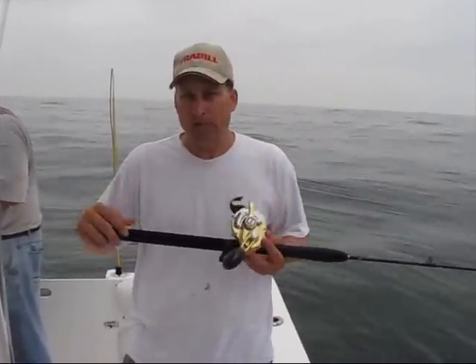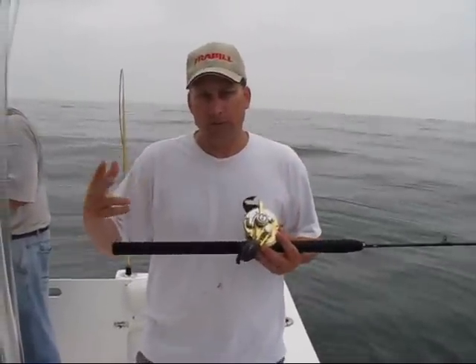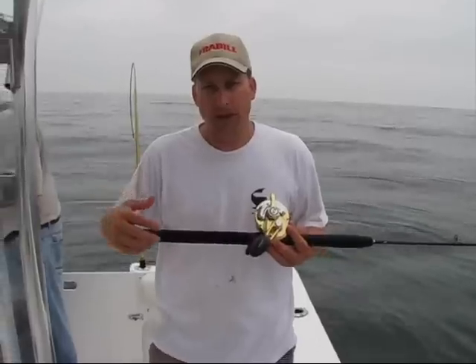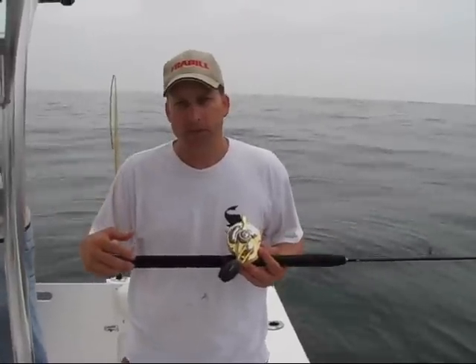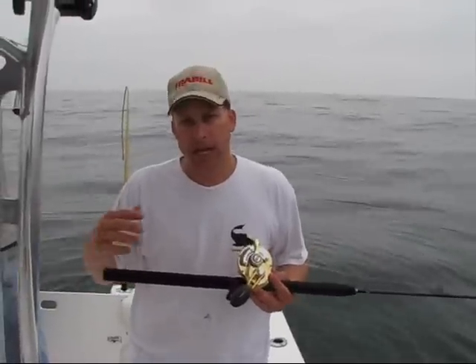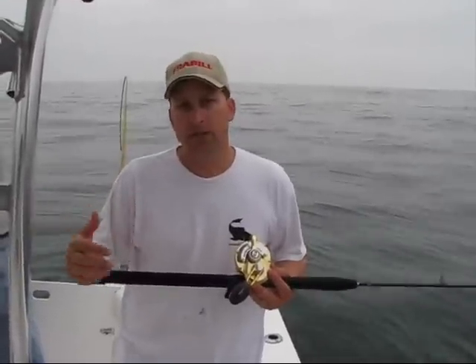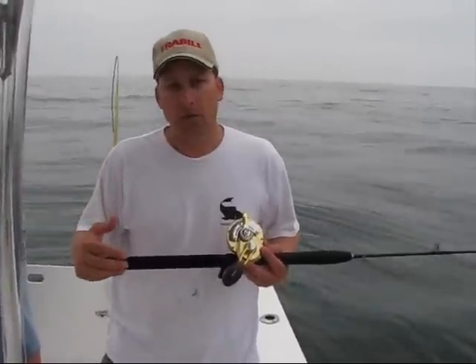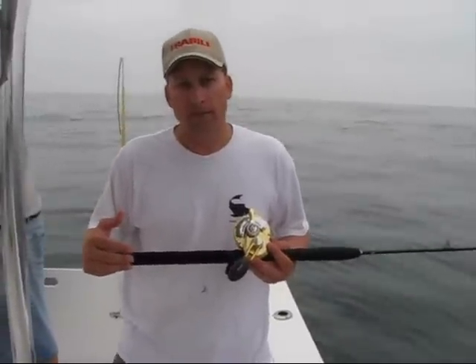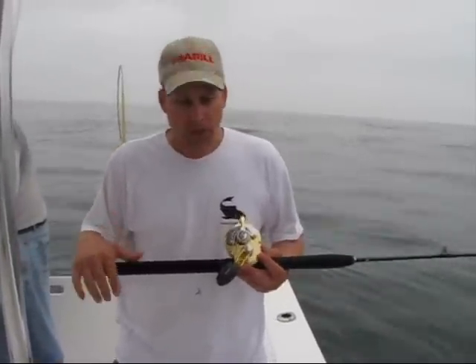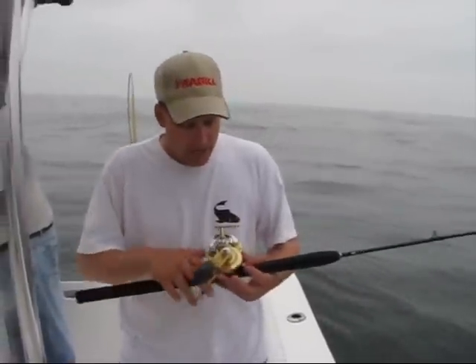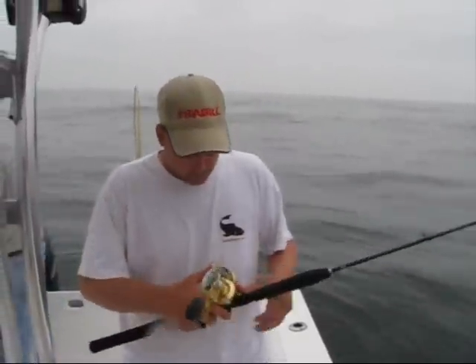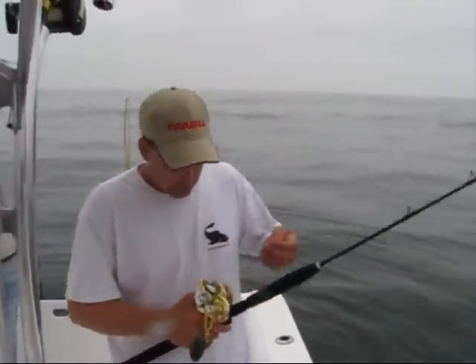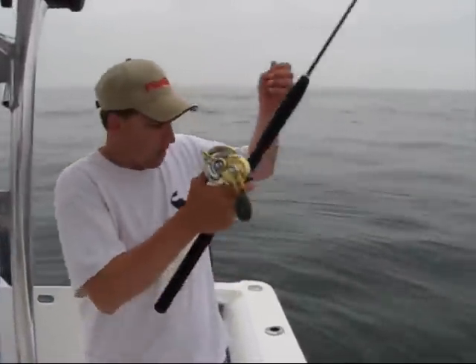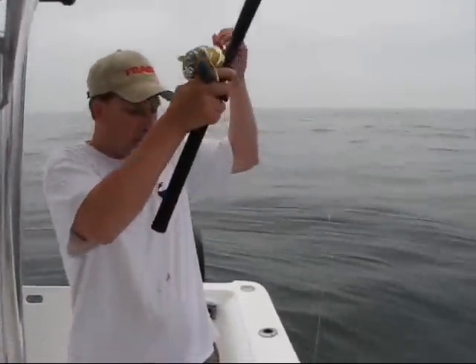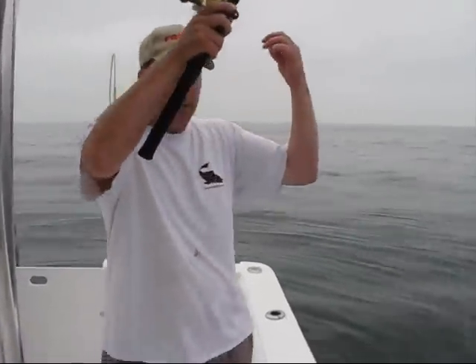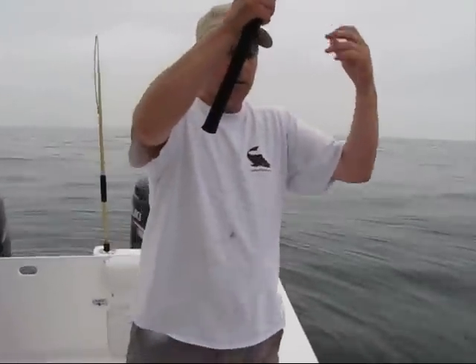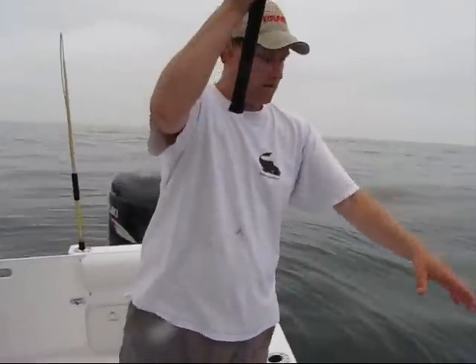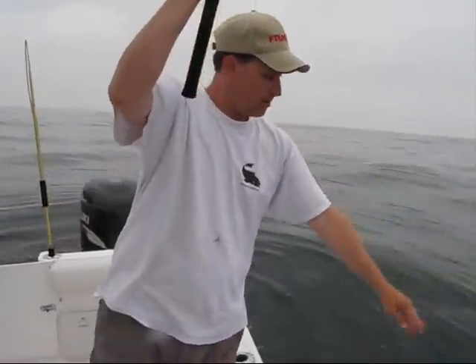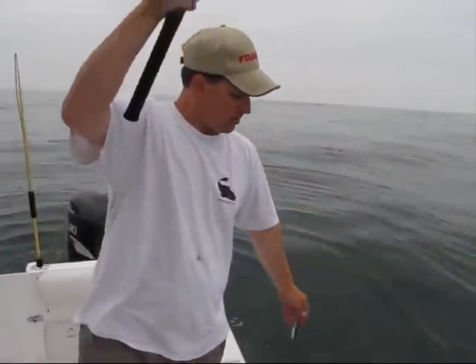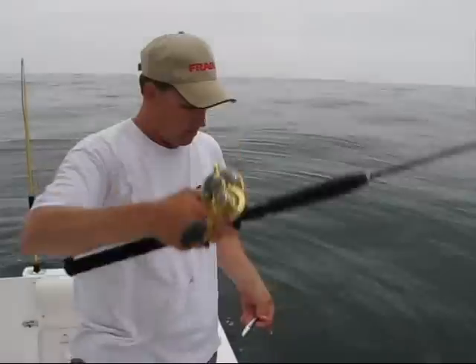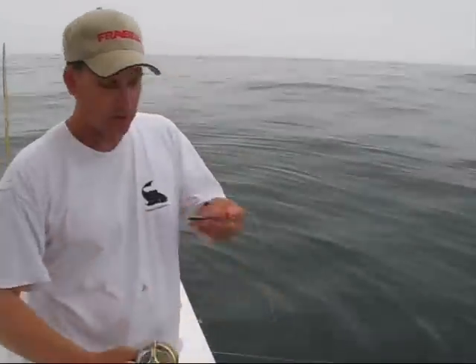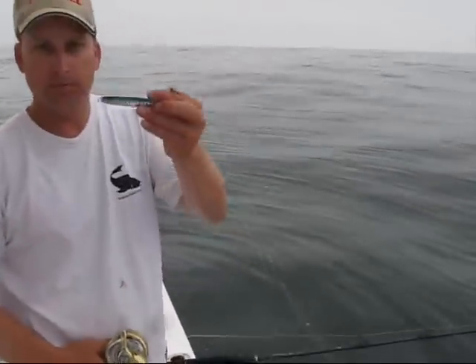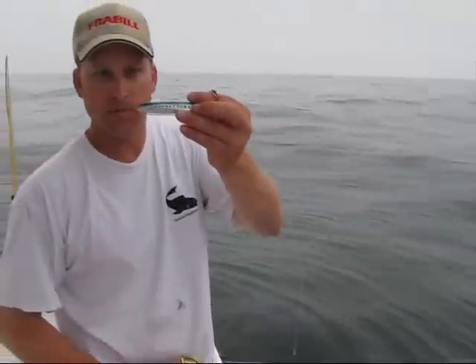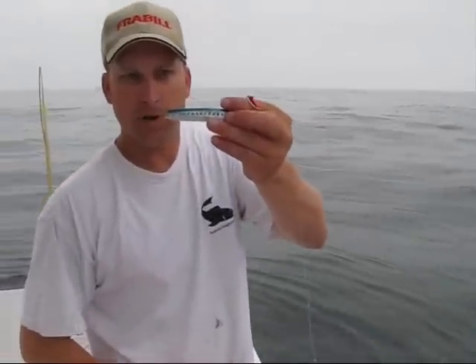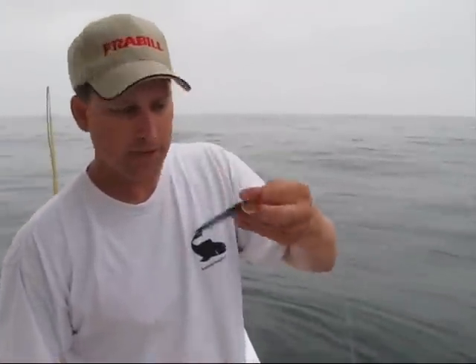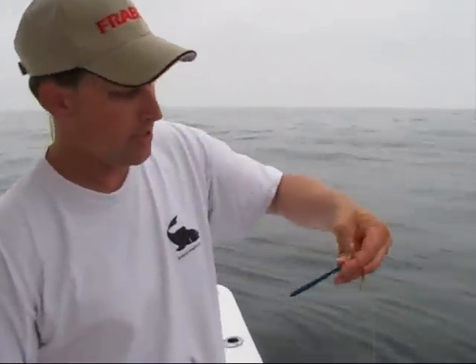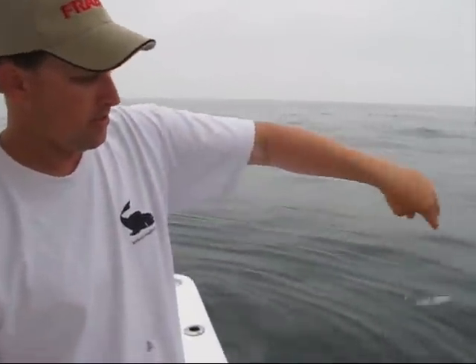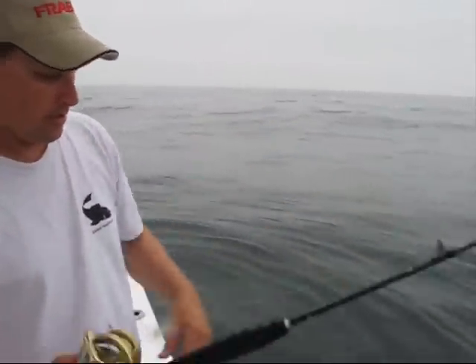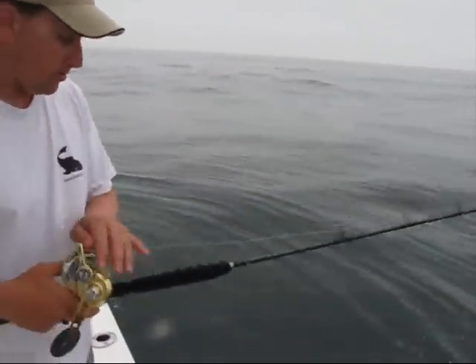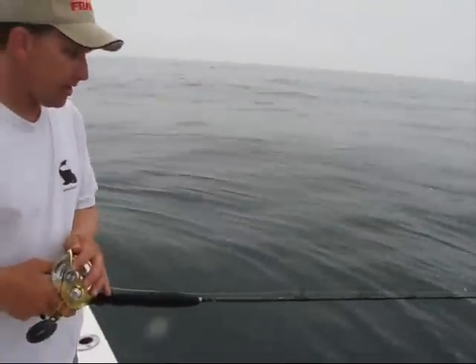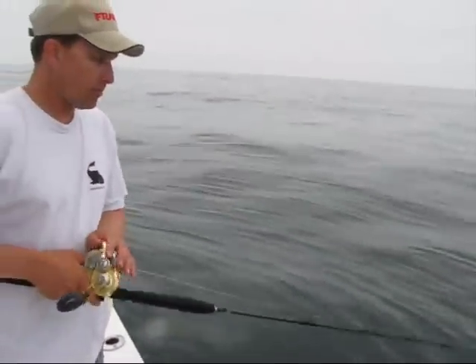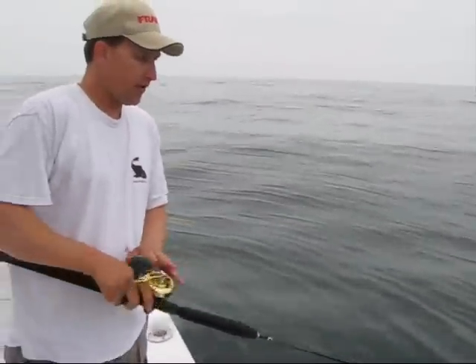If you're looking for two outfits, then I suggest getting one of each. But we're going to drop right back down, get a little butterfly jig, and try to get number seven.